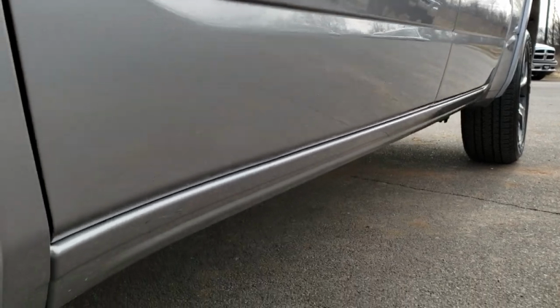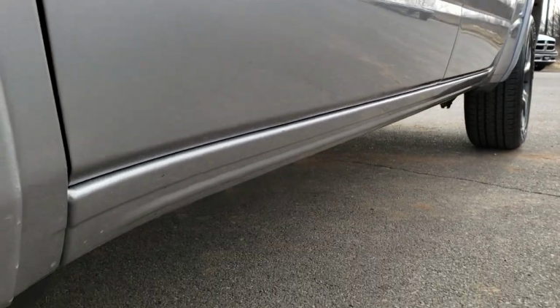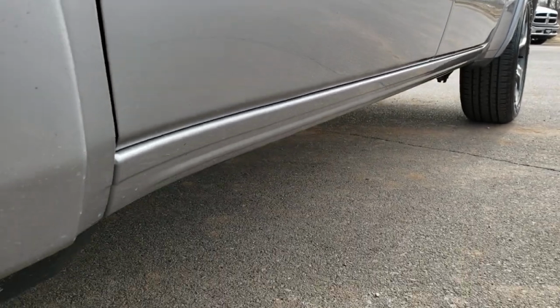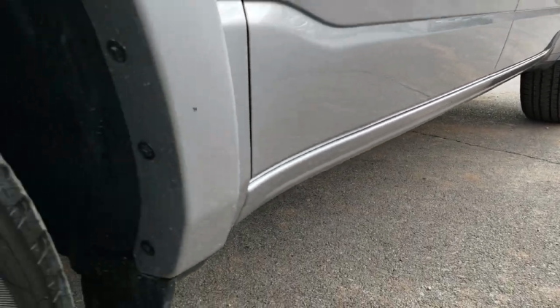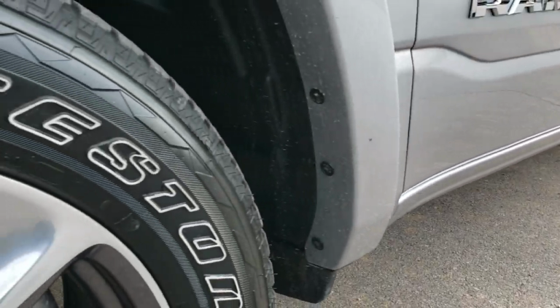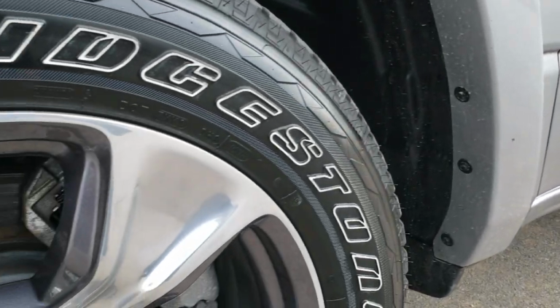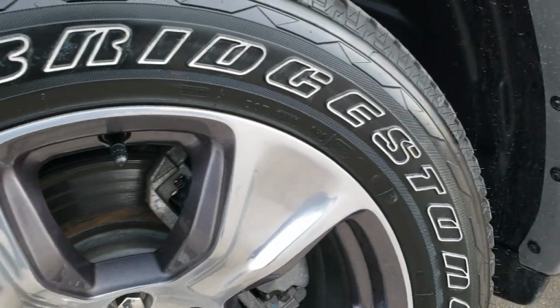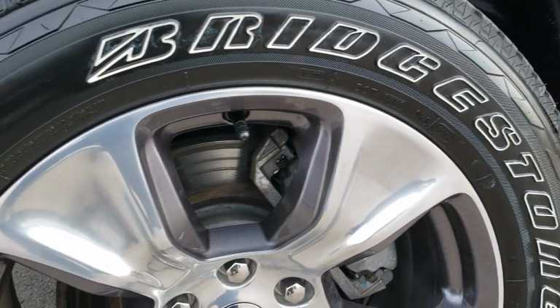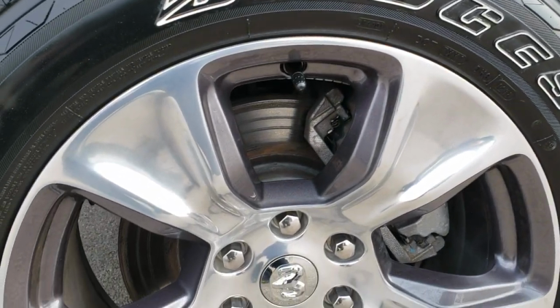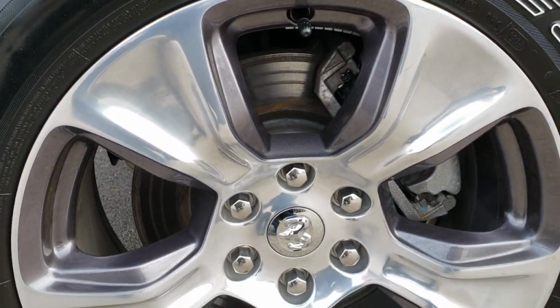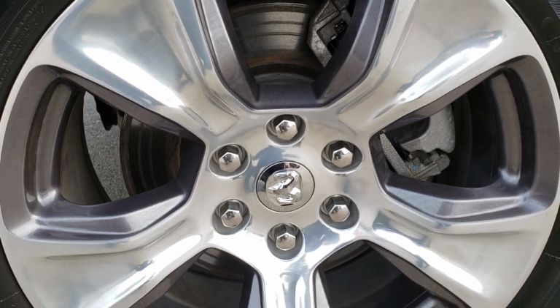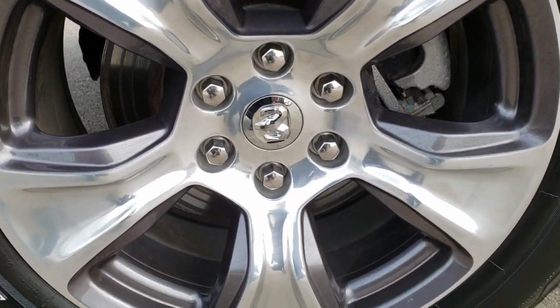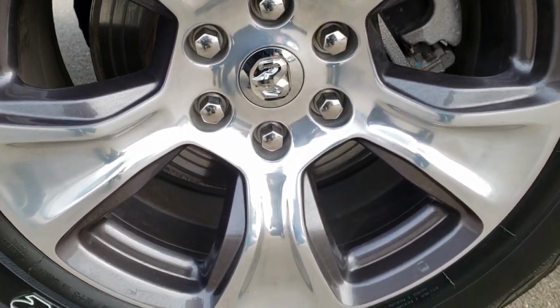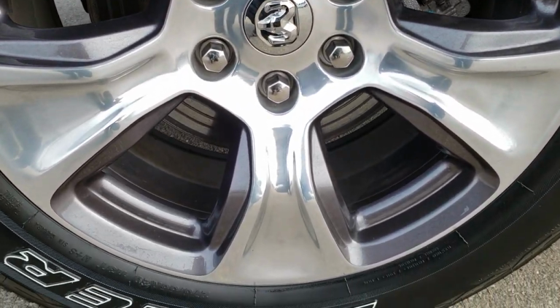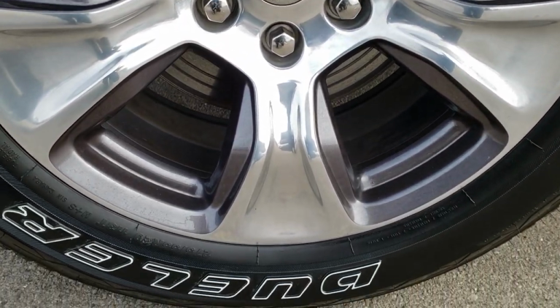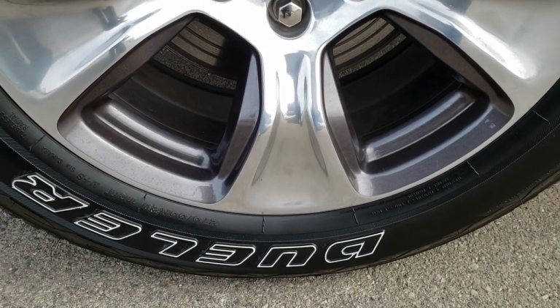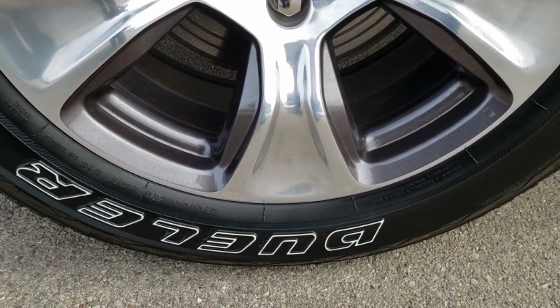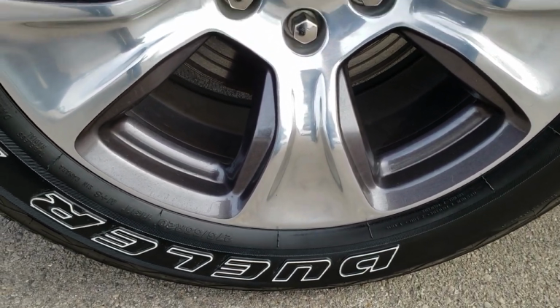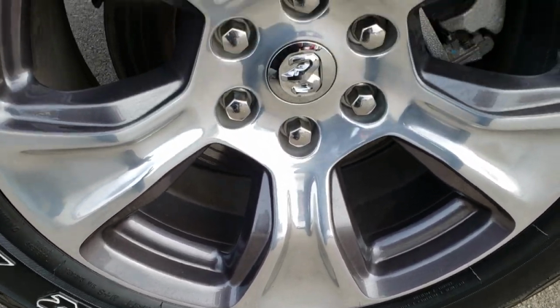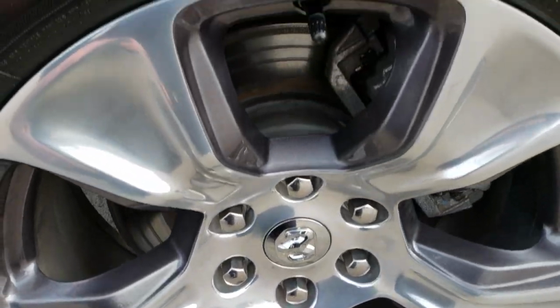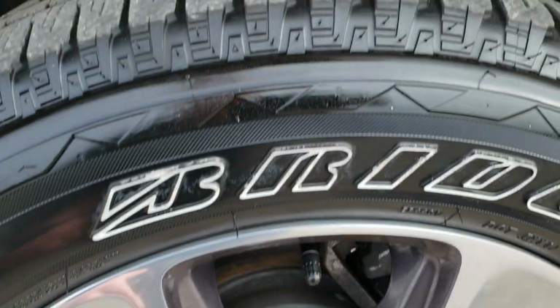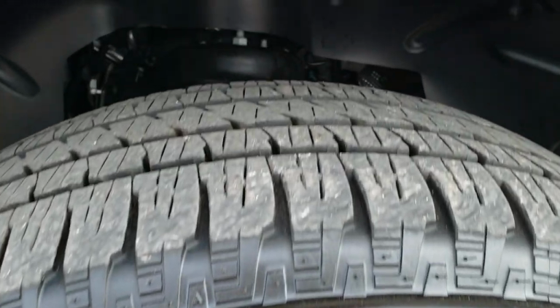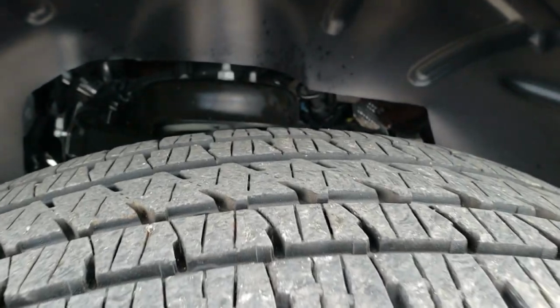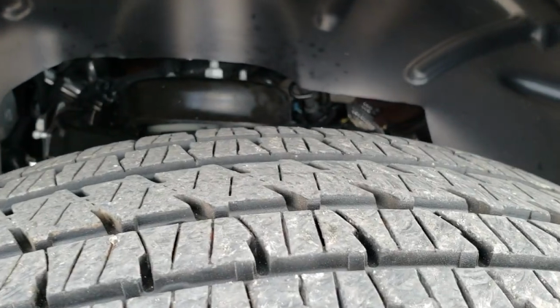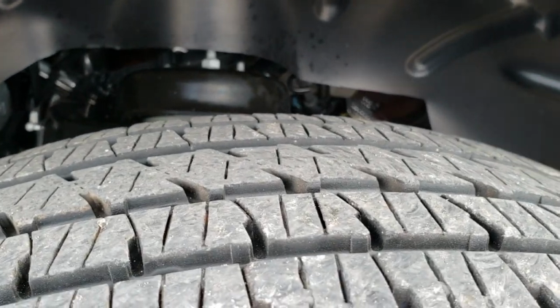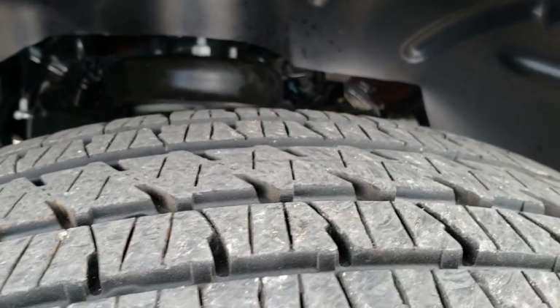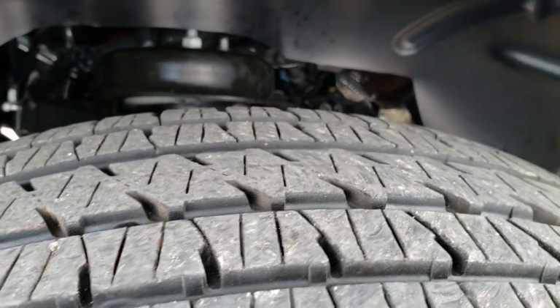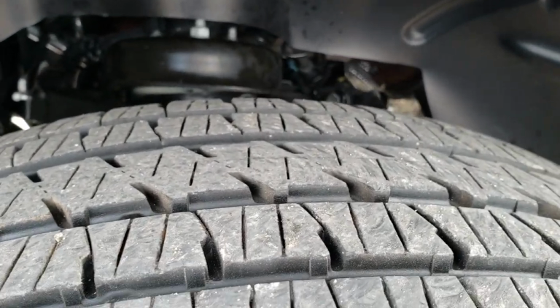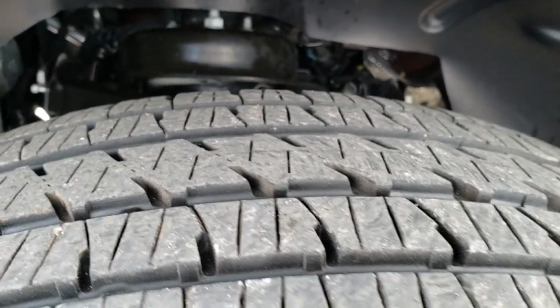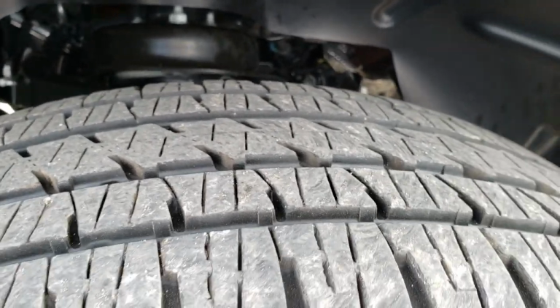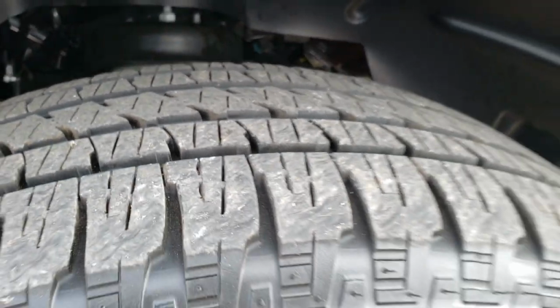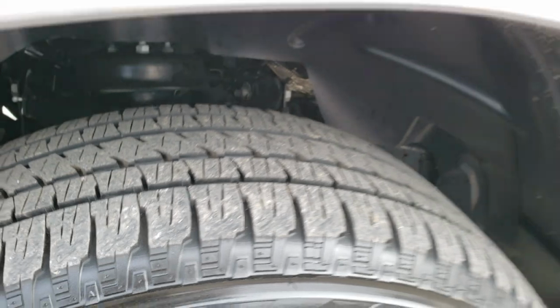No dents or dings down that side. The Laramie package gives you the 20 inch painted and polished aluminum rims. Bridgestone Dueler 275/55R20 tires with about 60 to 70 percent of the tread left on them.